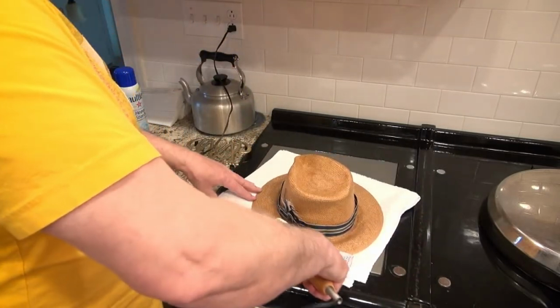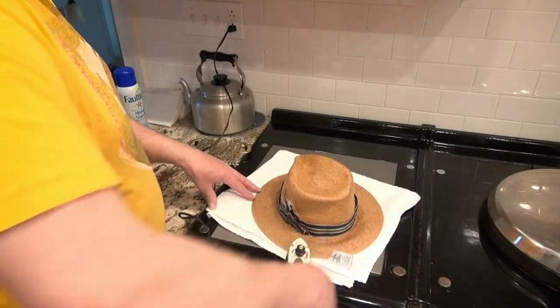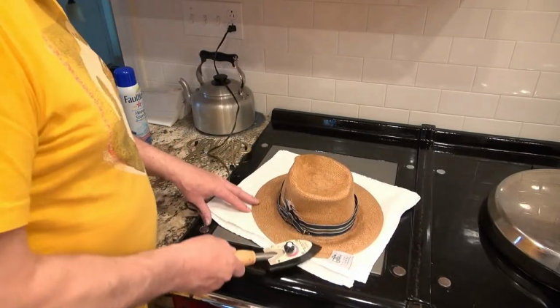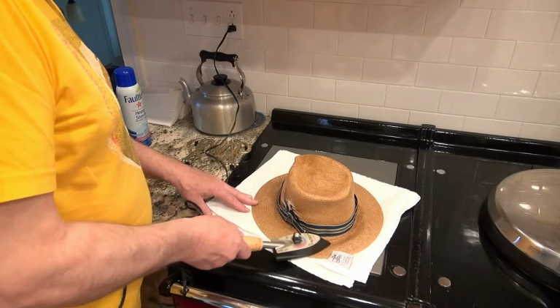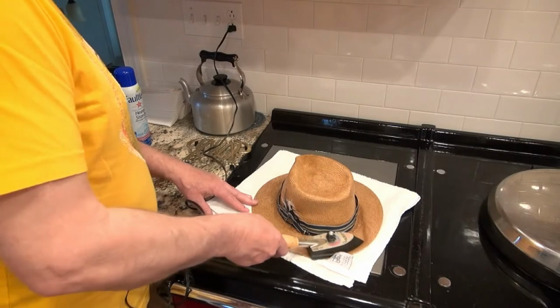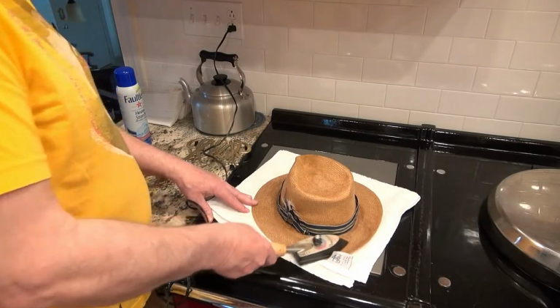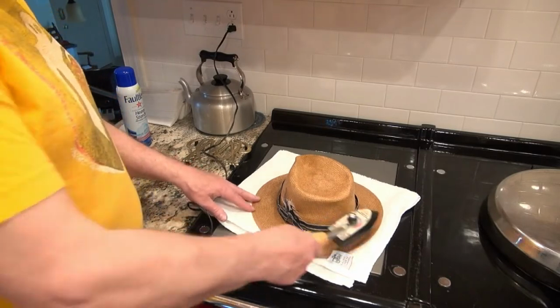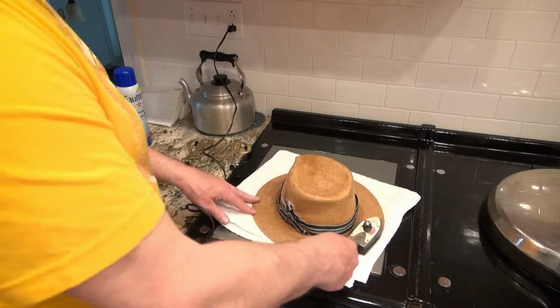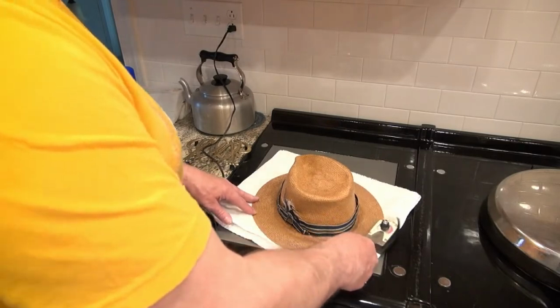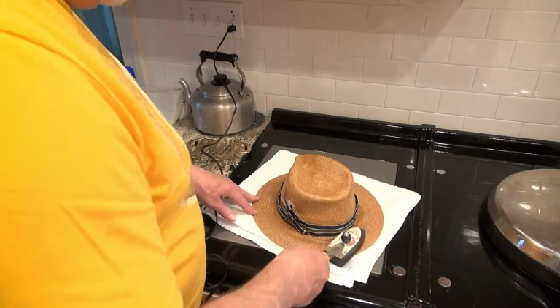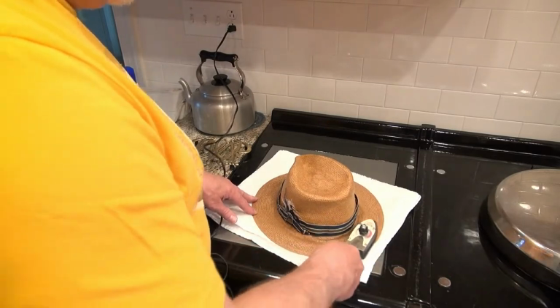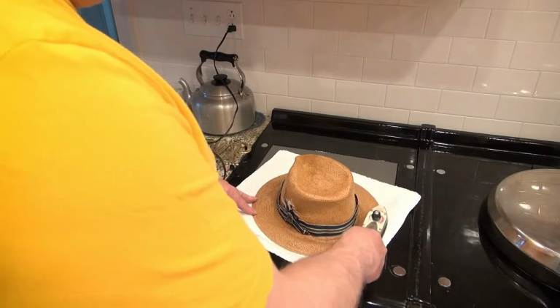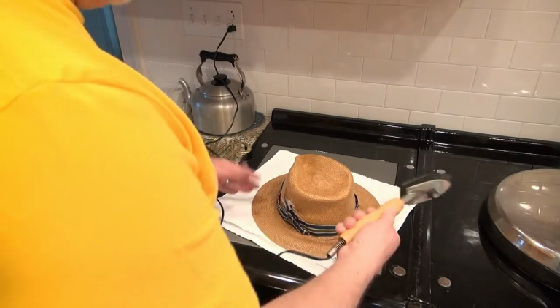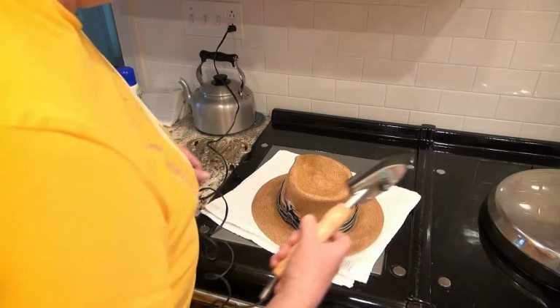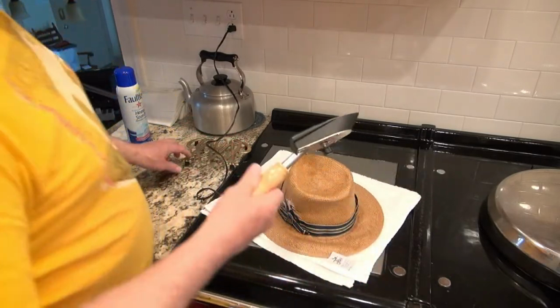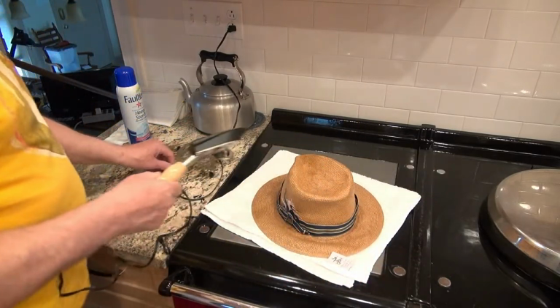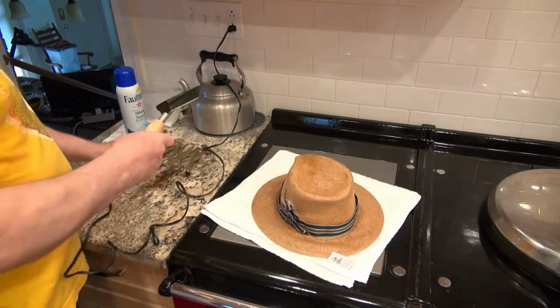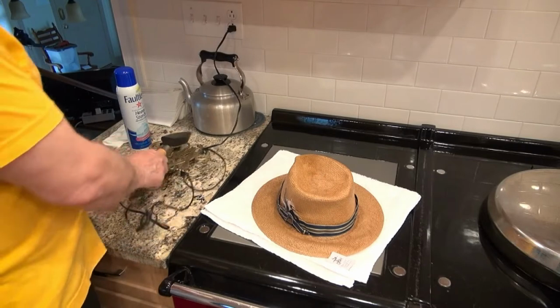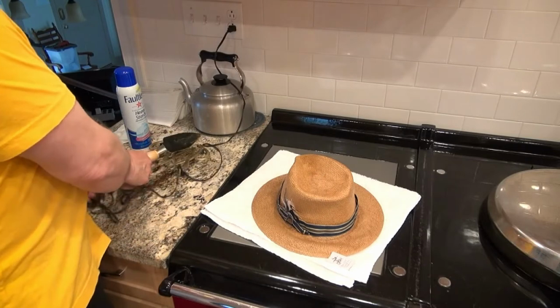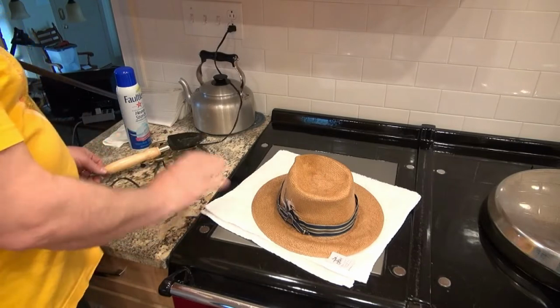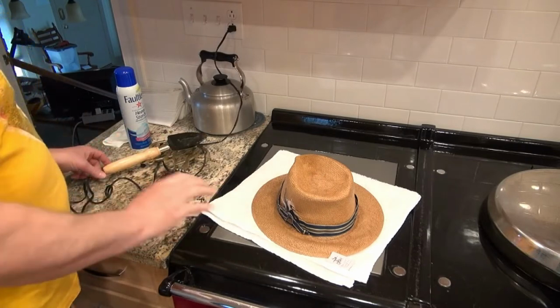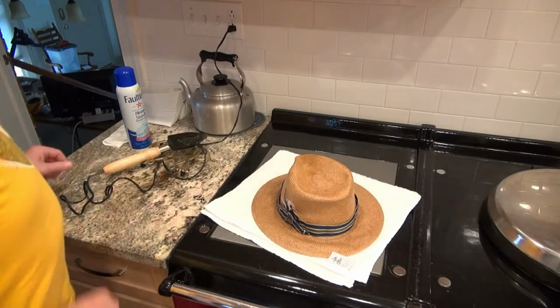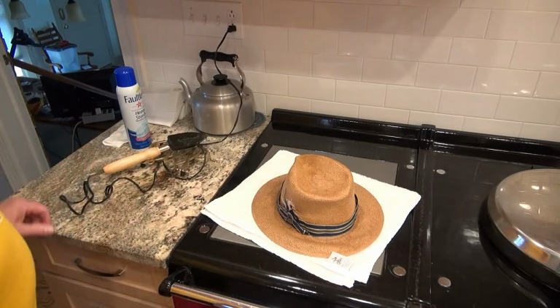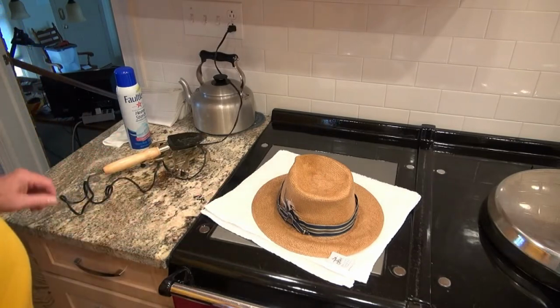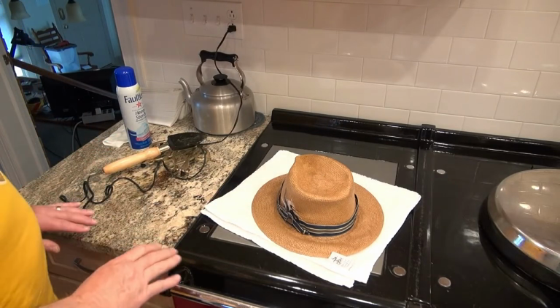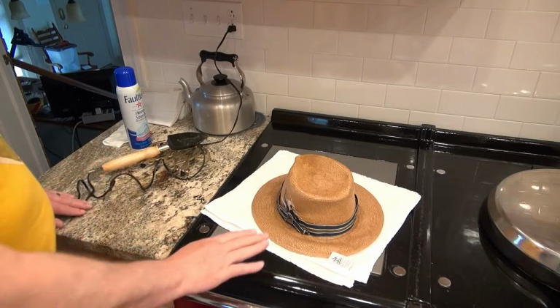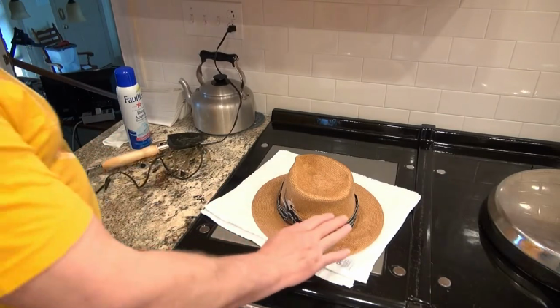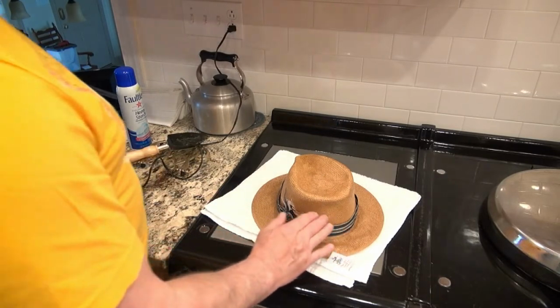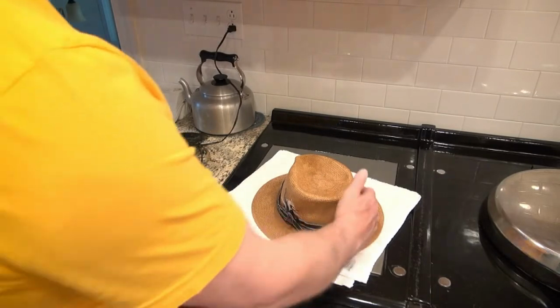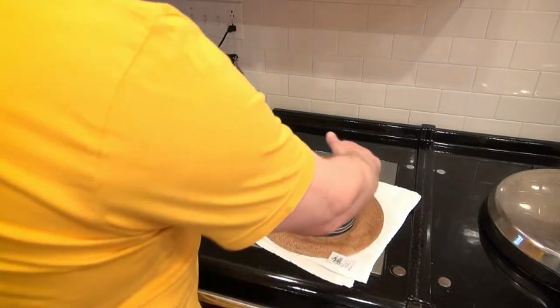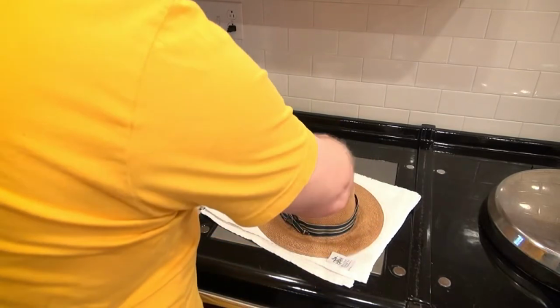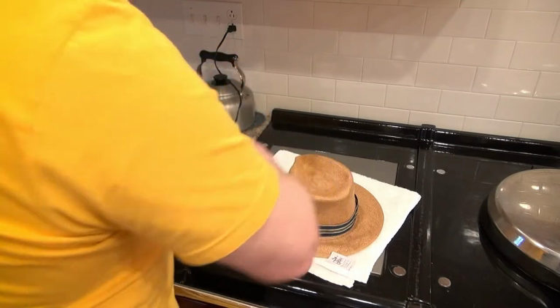This one has lasted a pretty long time — maybe five or six years, I've had it a long time. So I'm going to let that cool a minute, then the next thing I'm going to do is work on the side here.